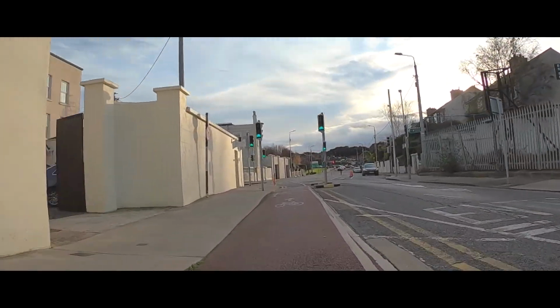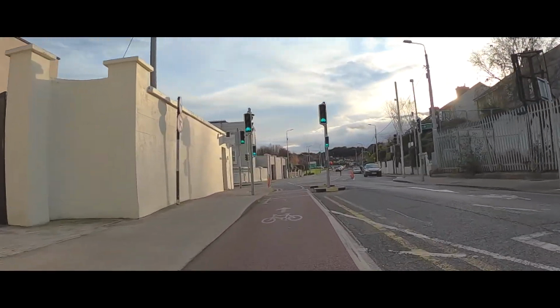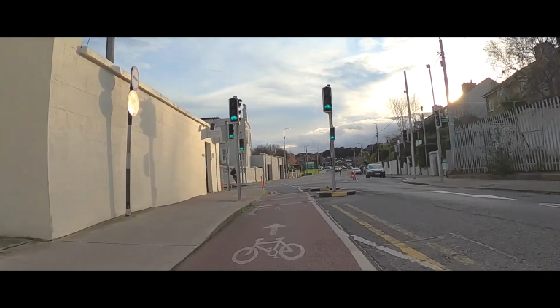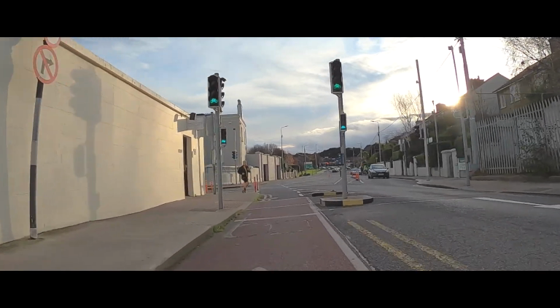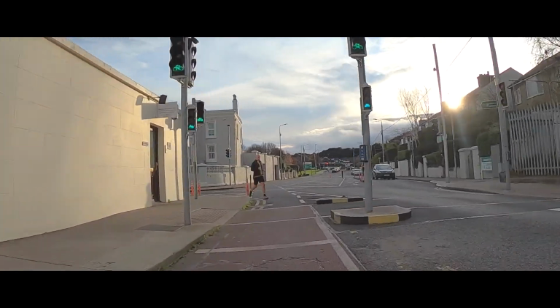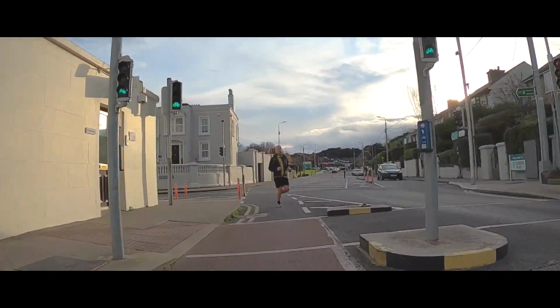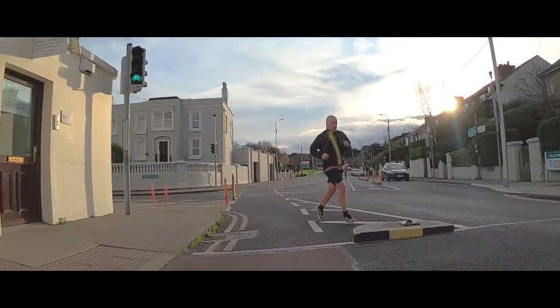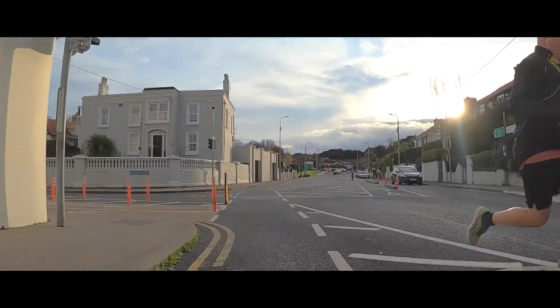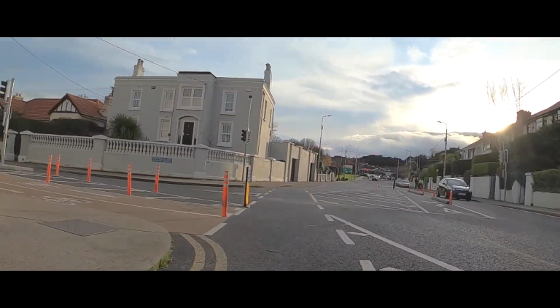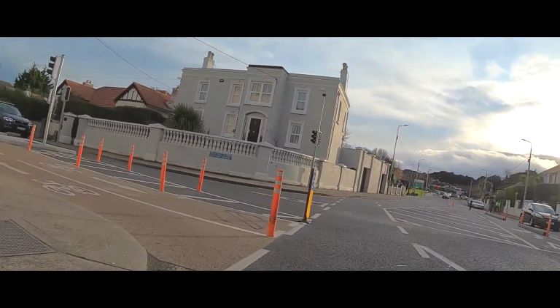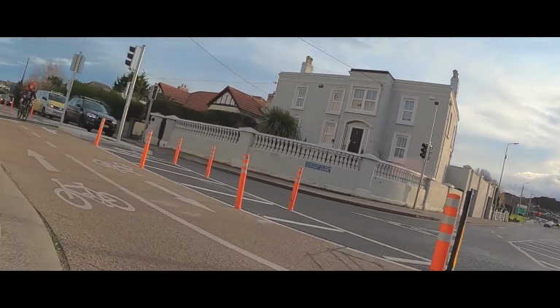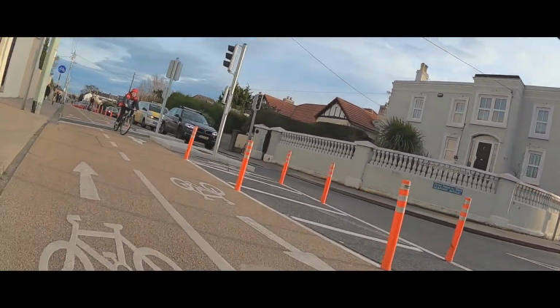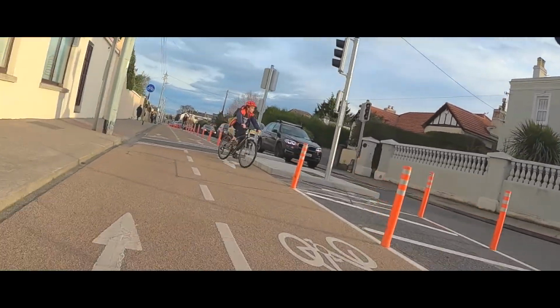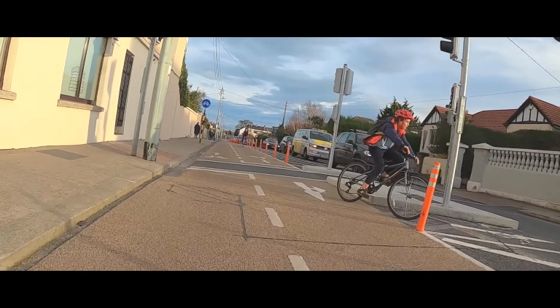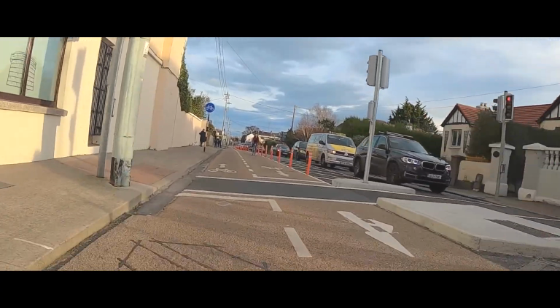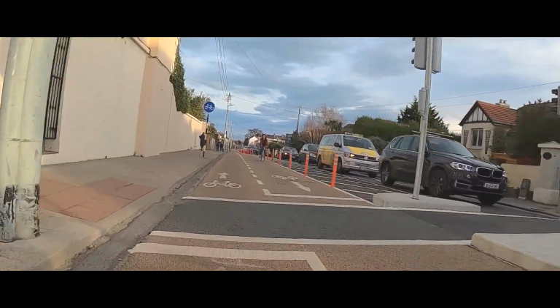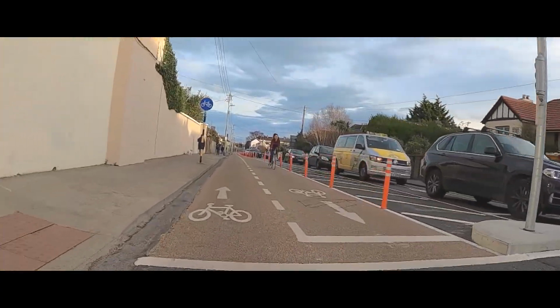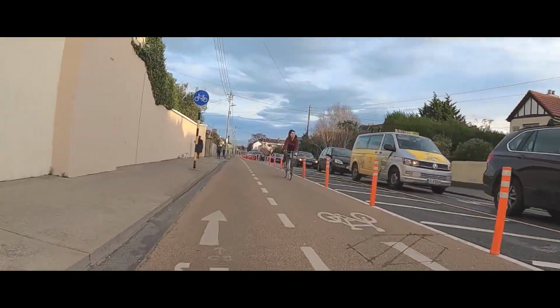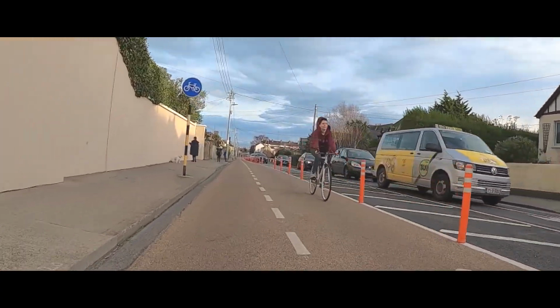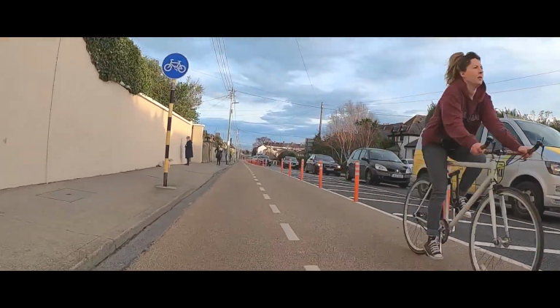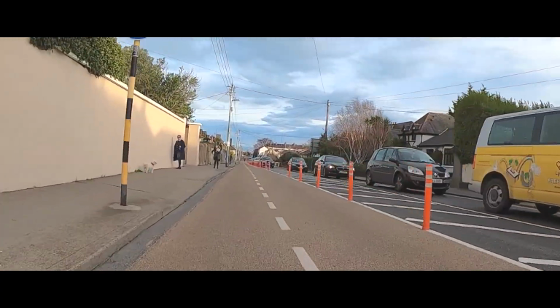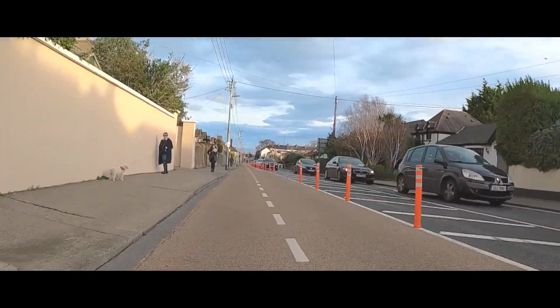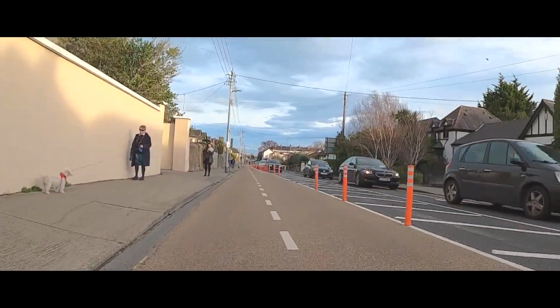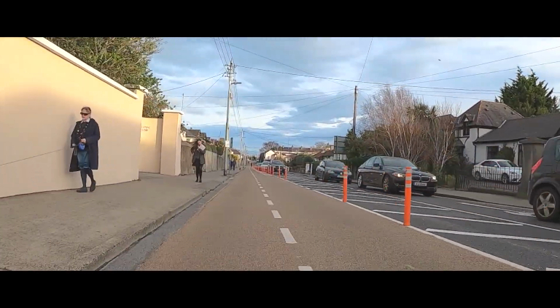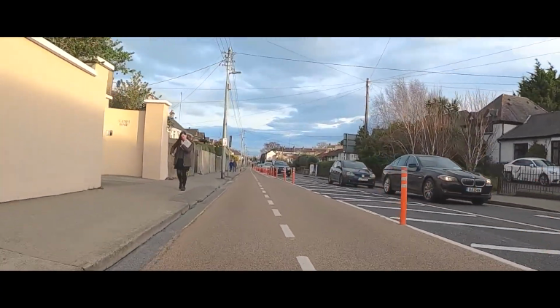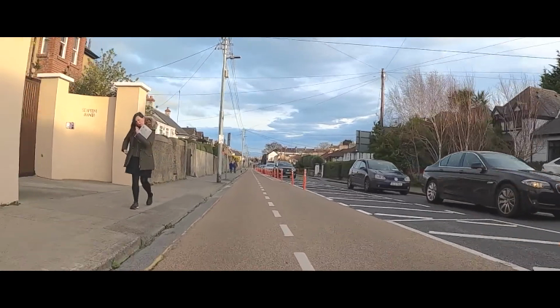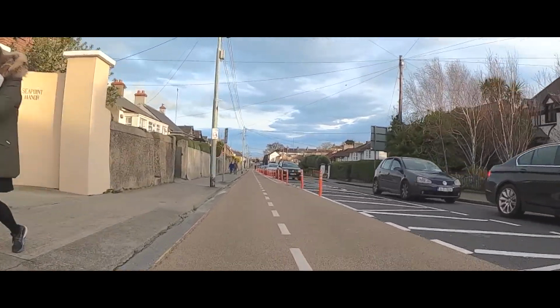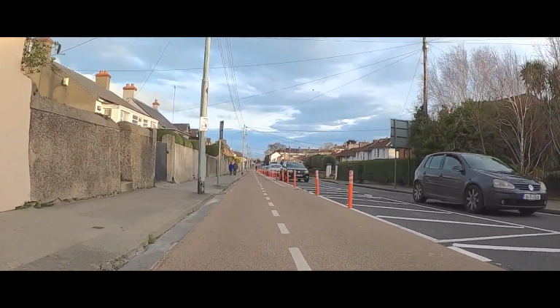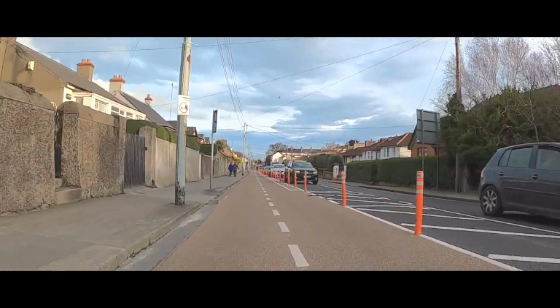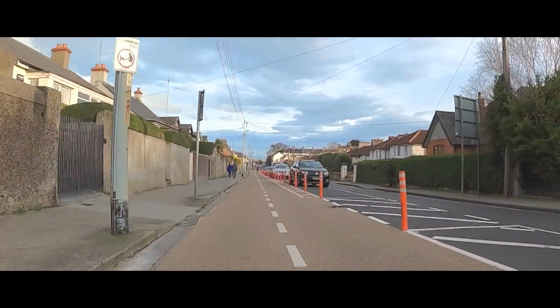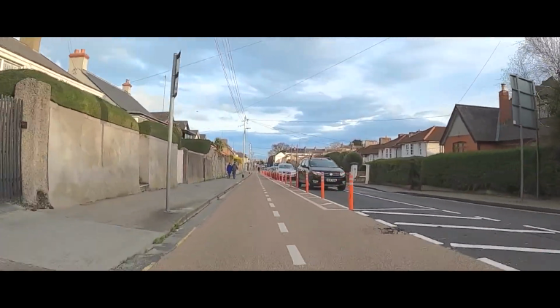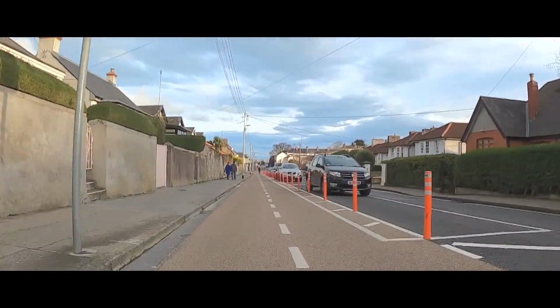As we leave Blackrock behind, the route turns onto Seapoint Avenue at what used to be Meany's shop — but that's a story for a different day. The surface of the track is great, well-marked and signposted, making it feel pretty safe.